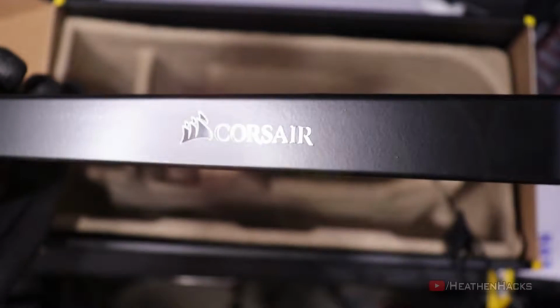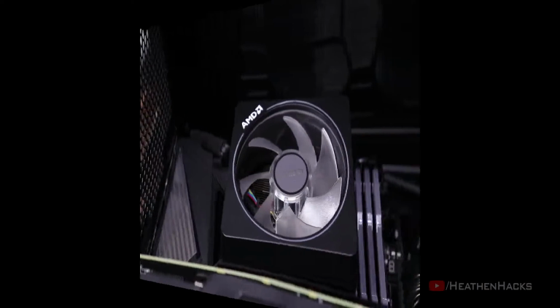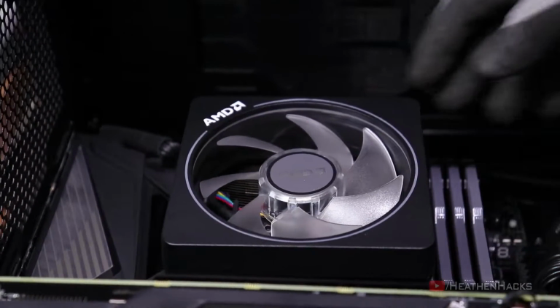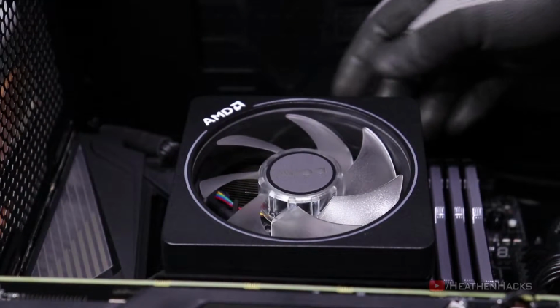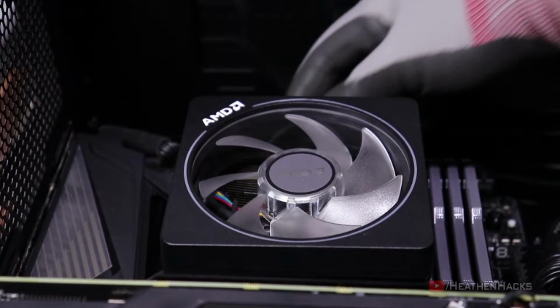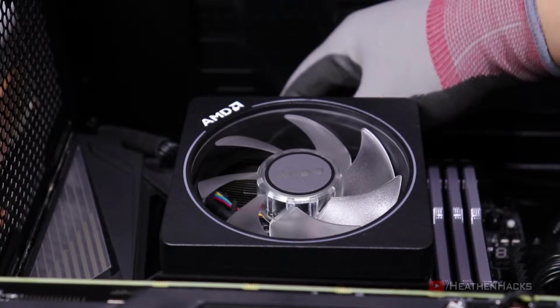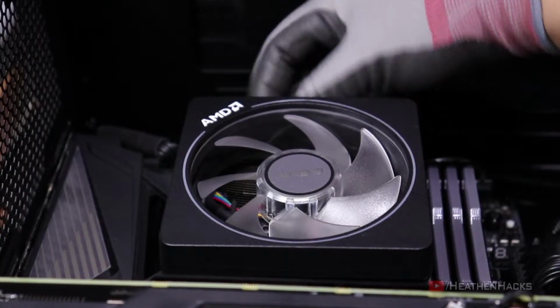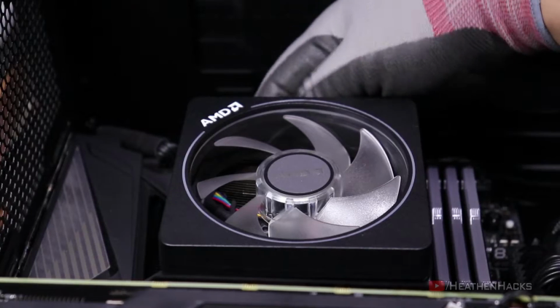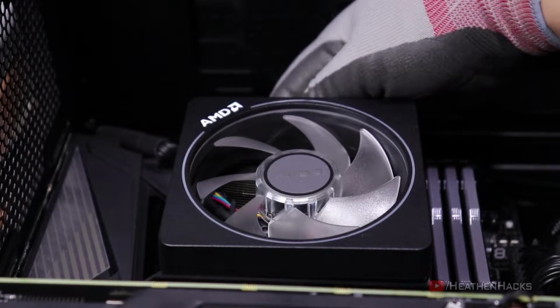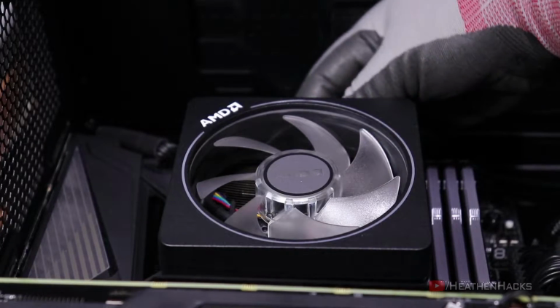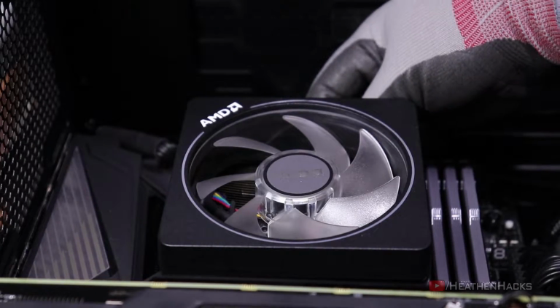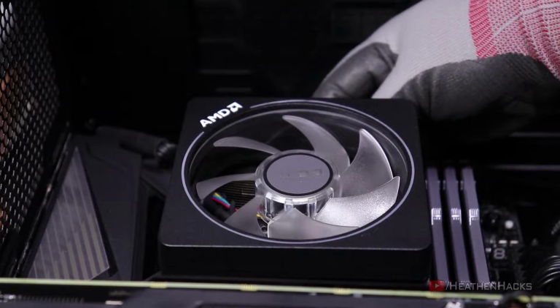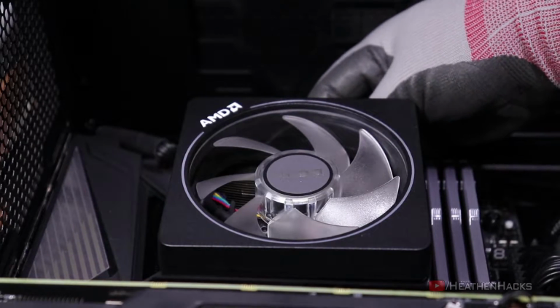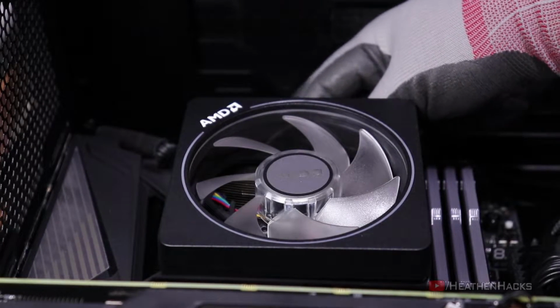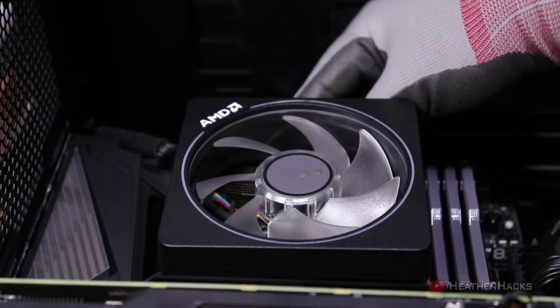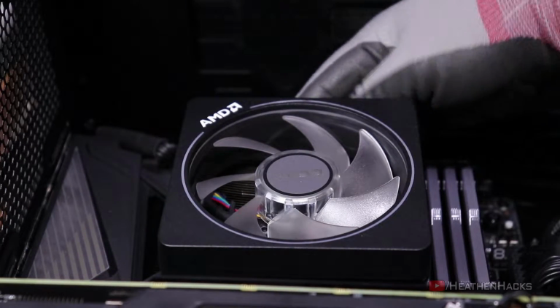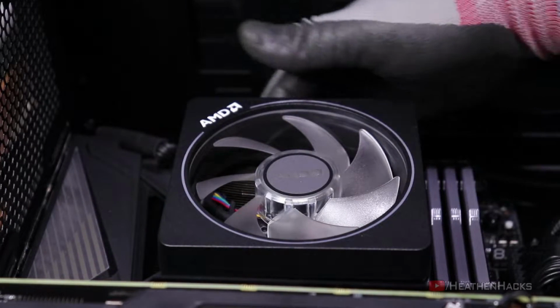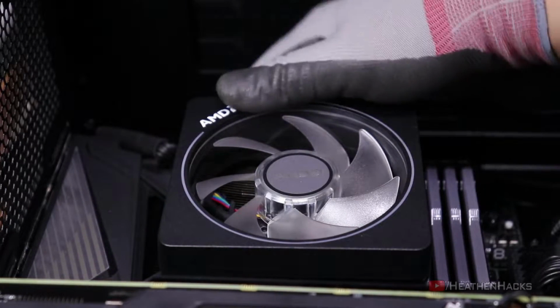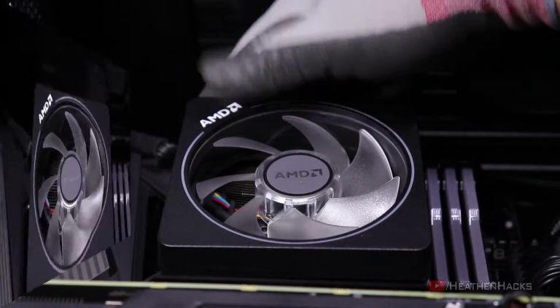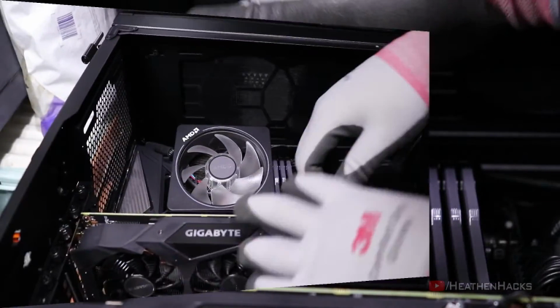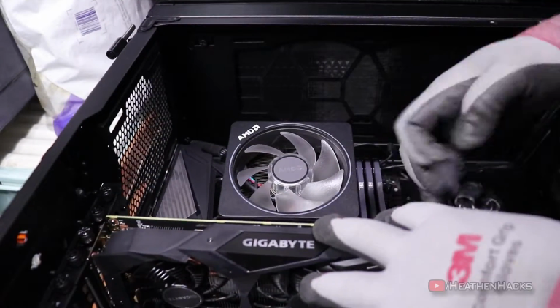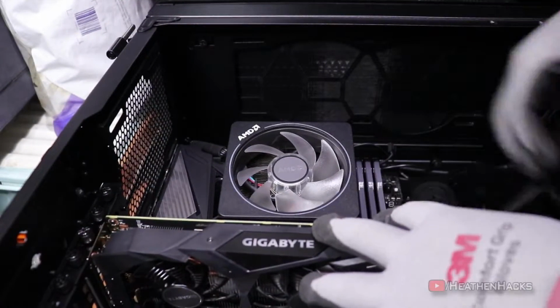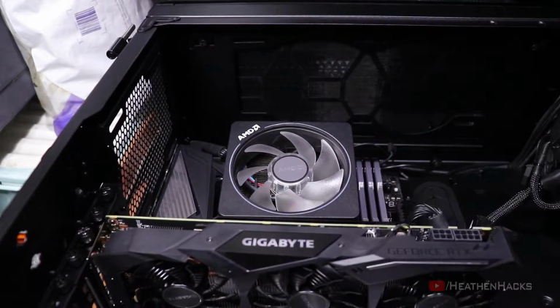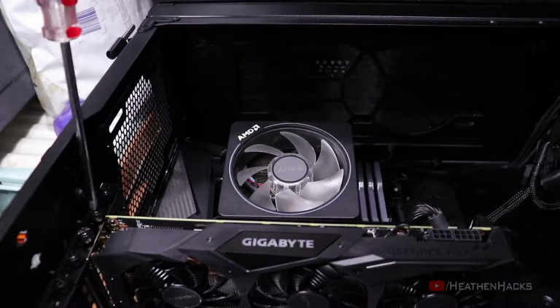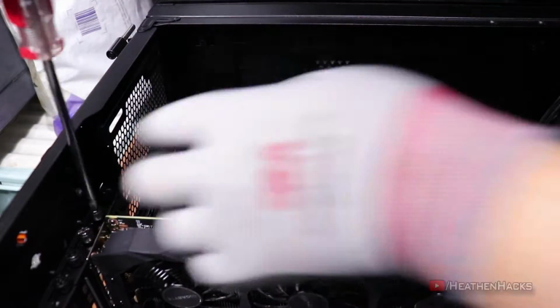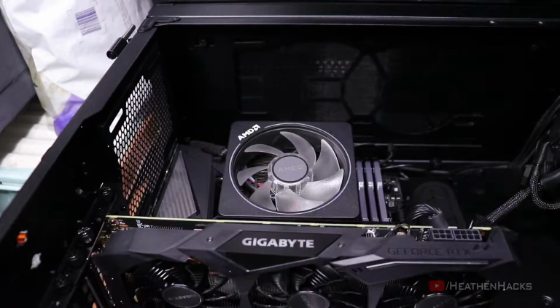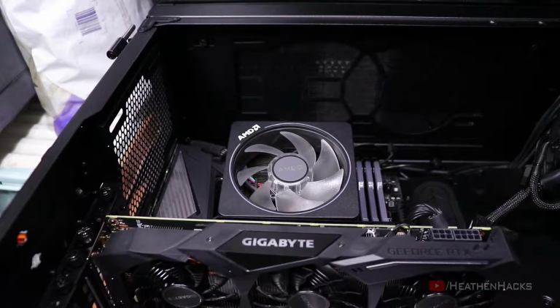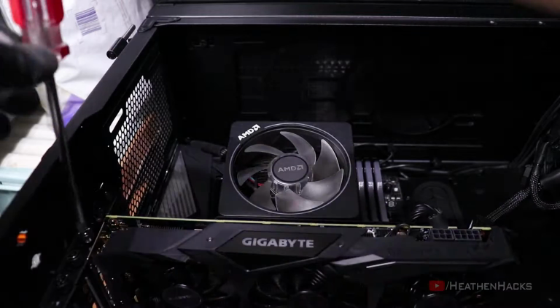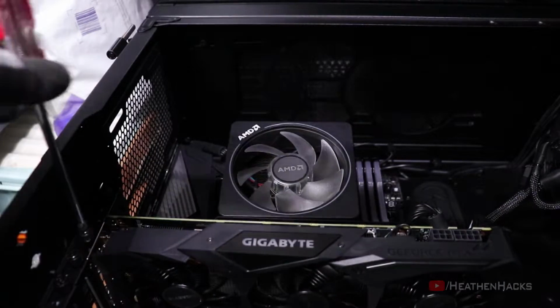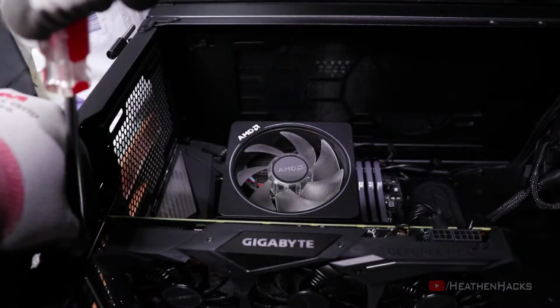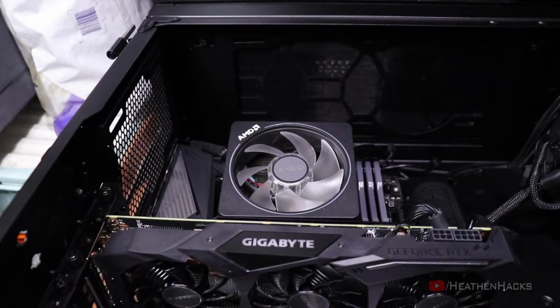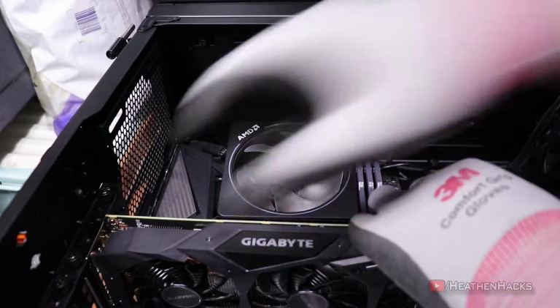After unboxing, let's start by removing the stock cooler. I'm going to remove the GPU first to move things more freely.